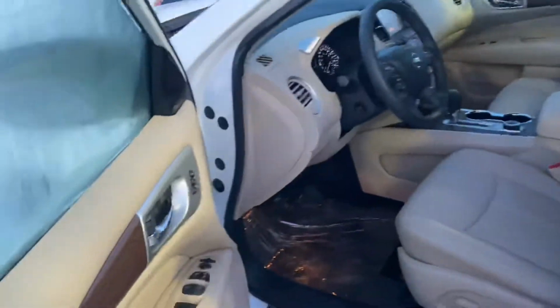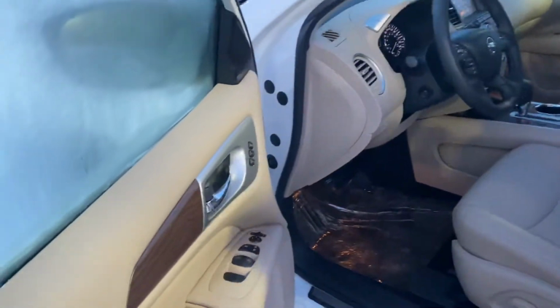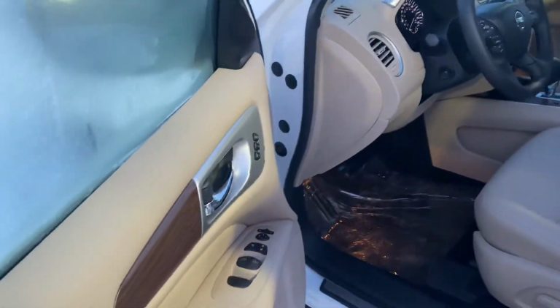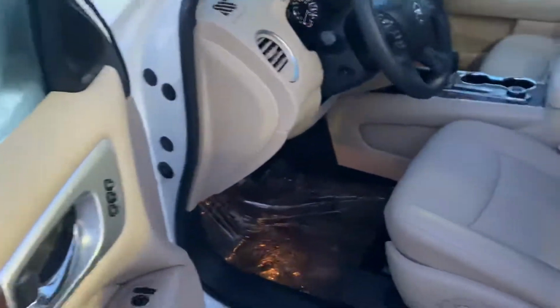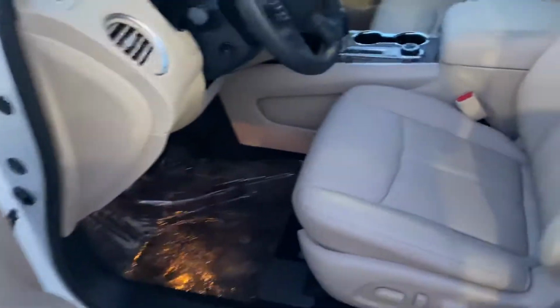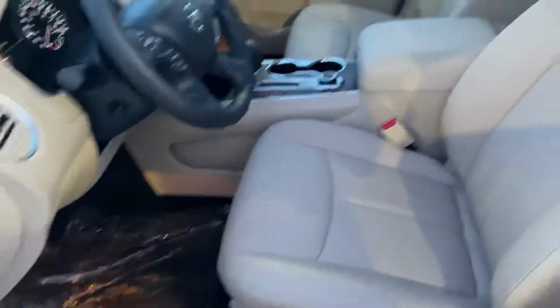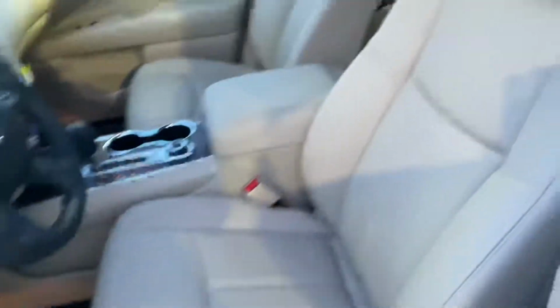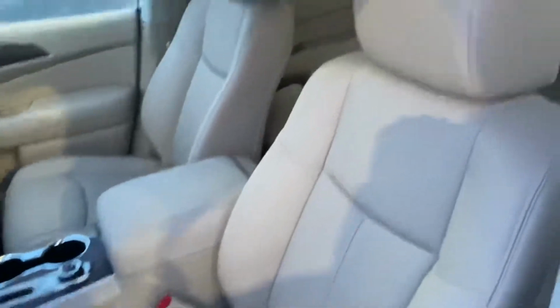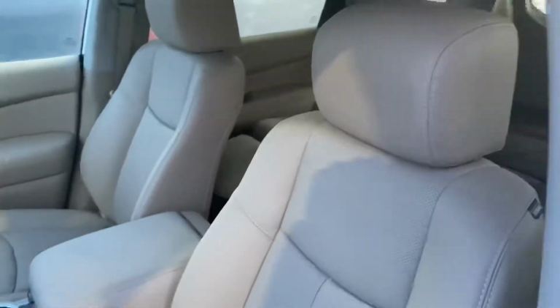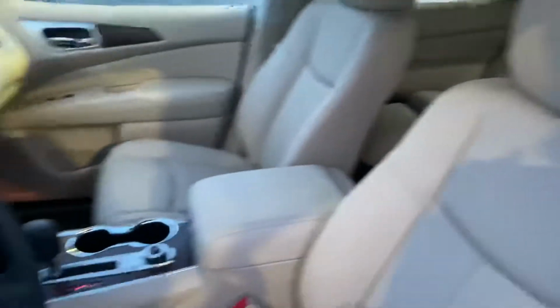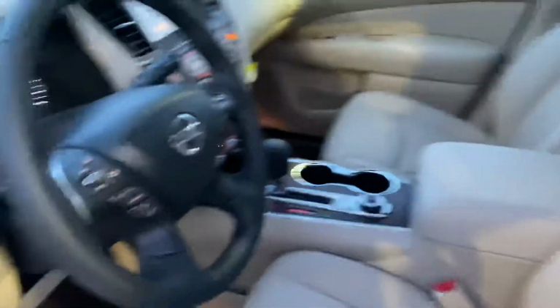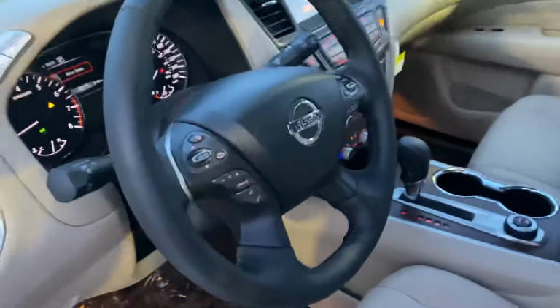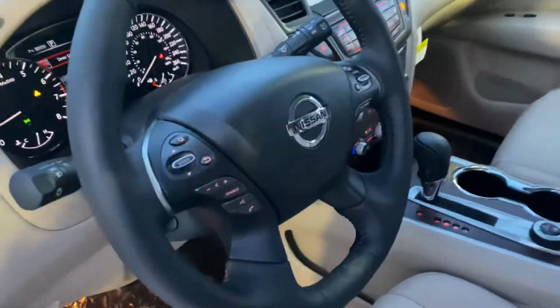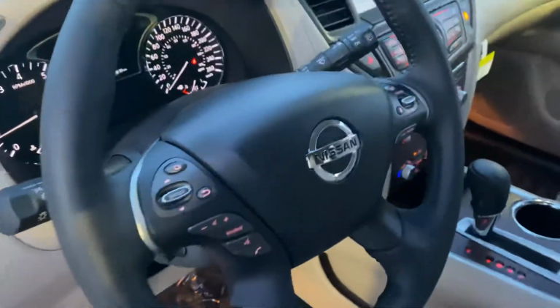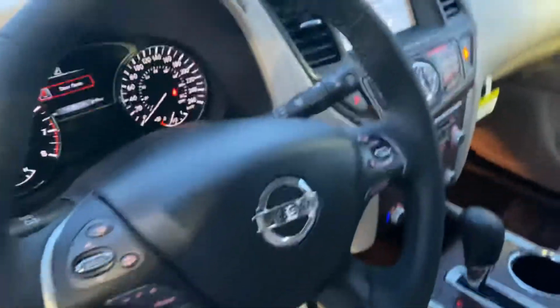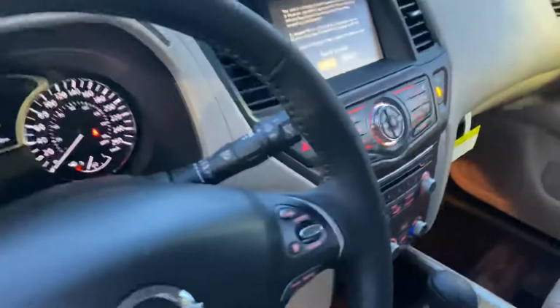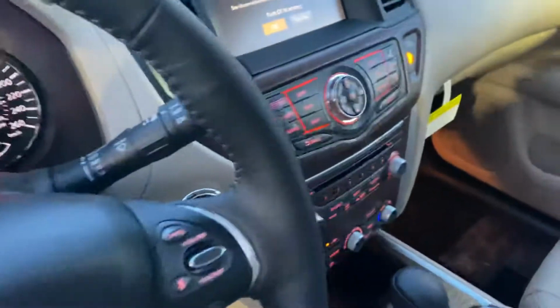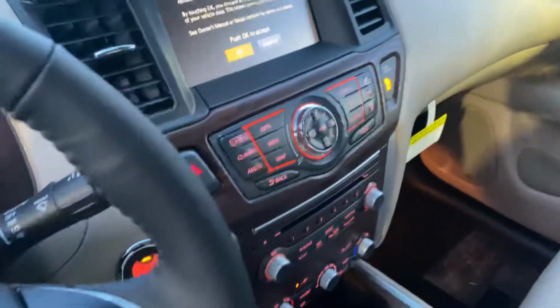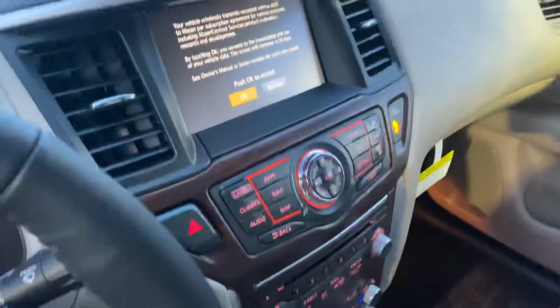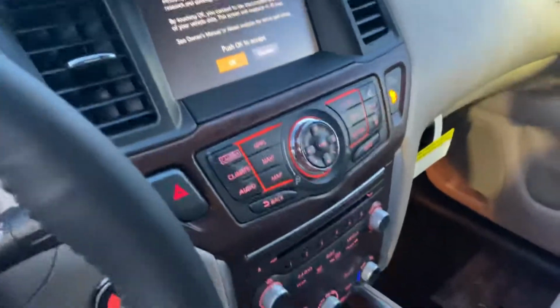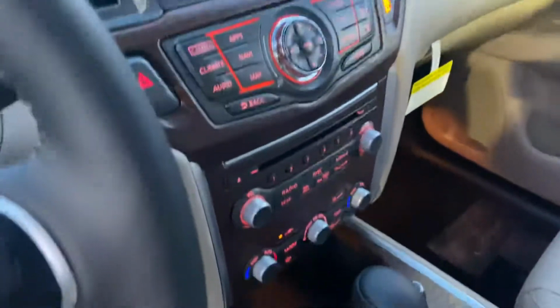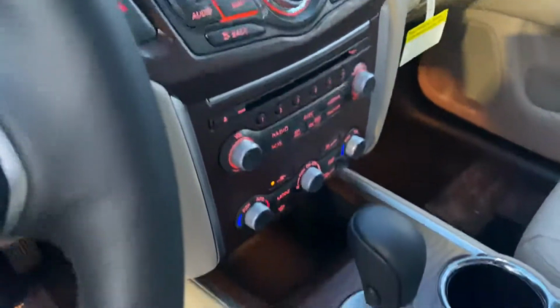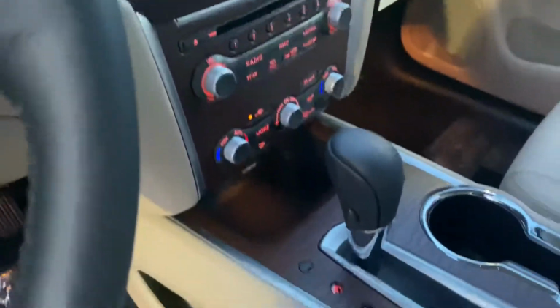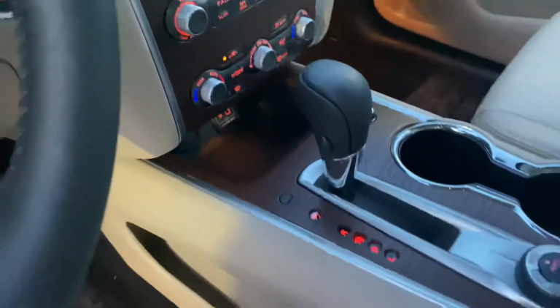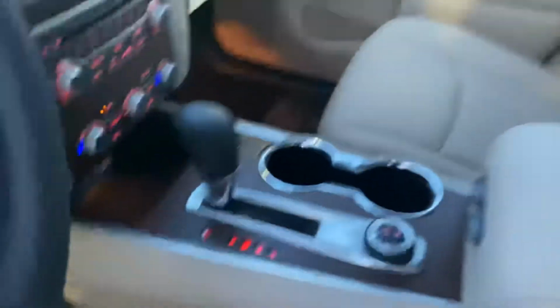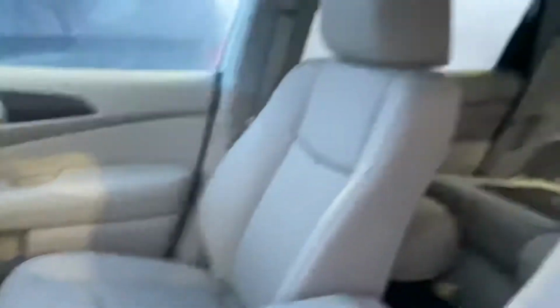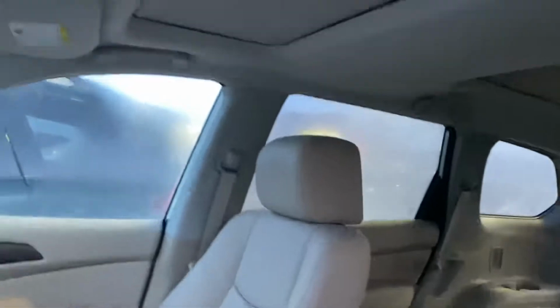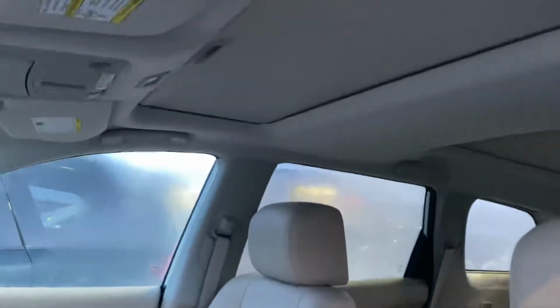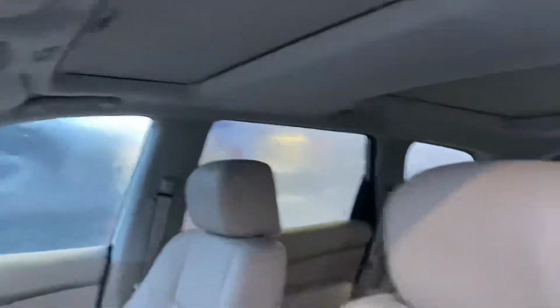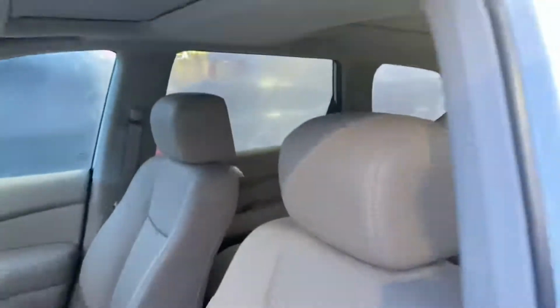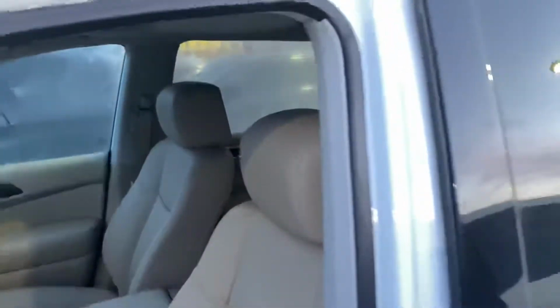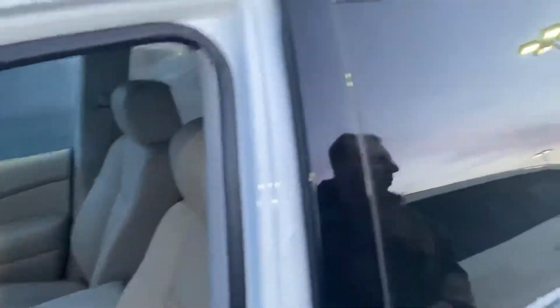Coming onto the interior, we have that beautiful light almond interior. Heated steering wheel, heated seats, and cooled seats as well. Intelligent cruise and then of course that big 8.4 inch touchscreen display, blind spot indicators, Bose premium audio, and a dual panel panoramic moonroof.